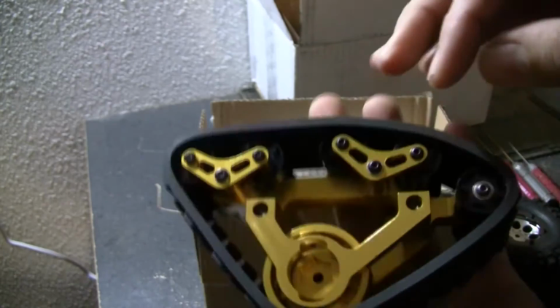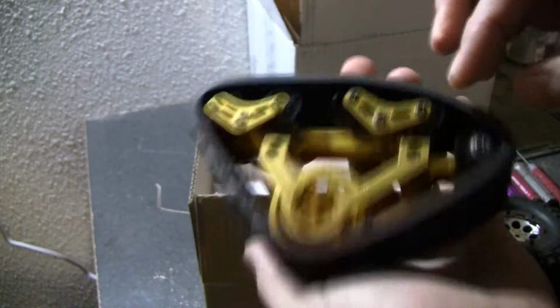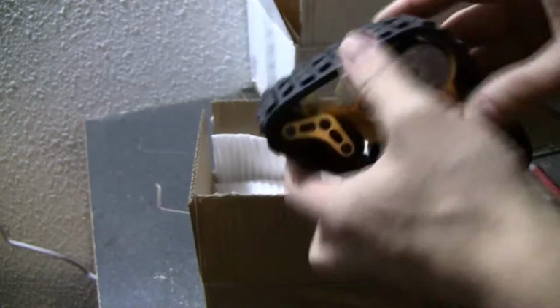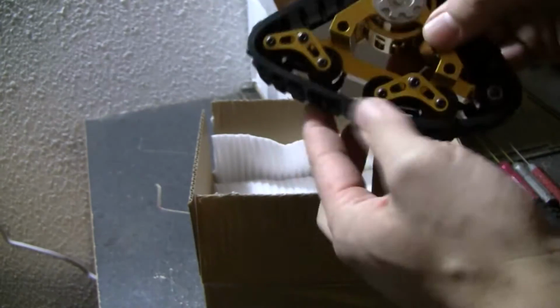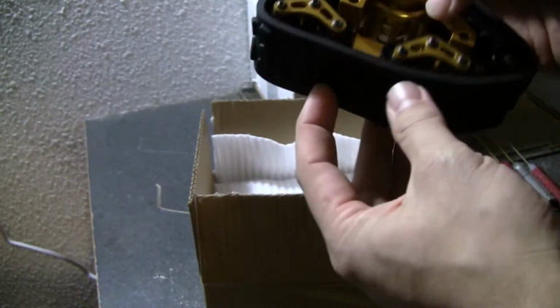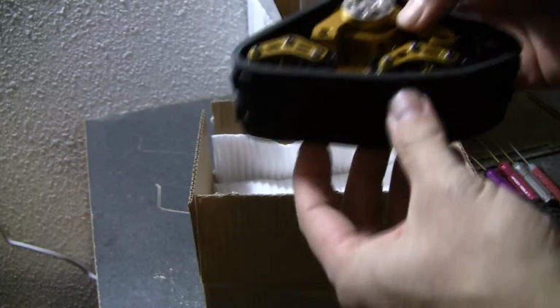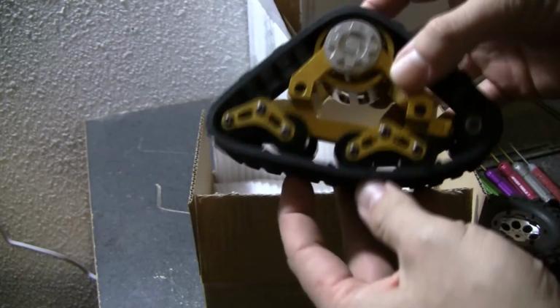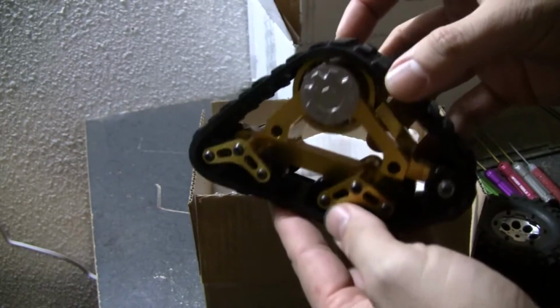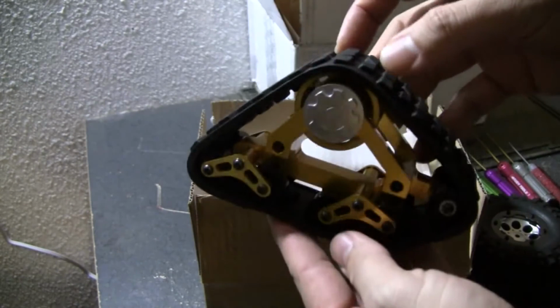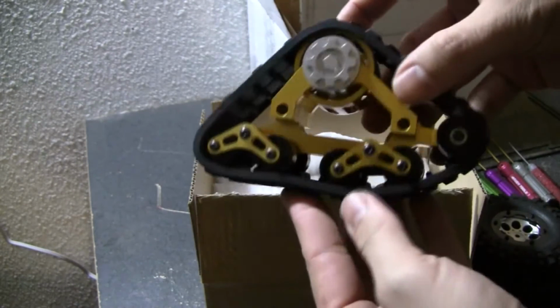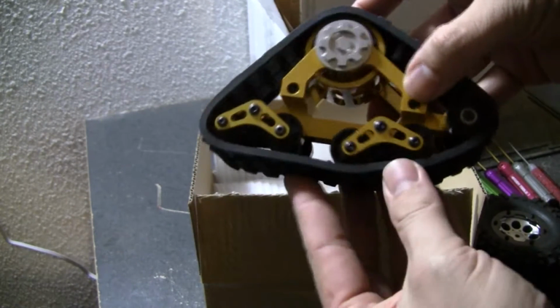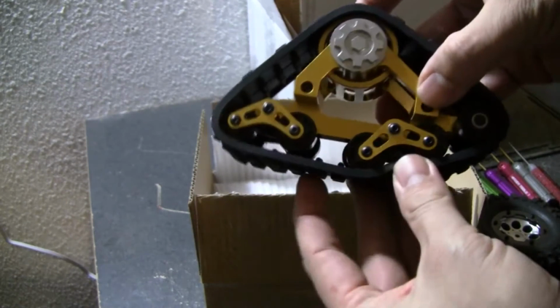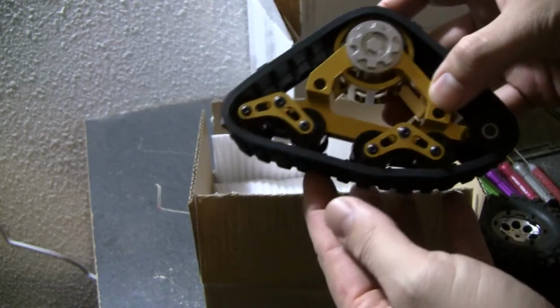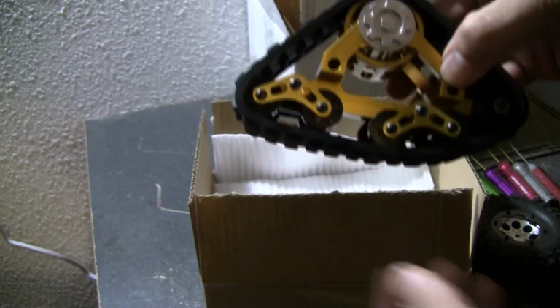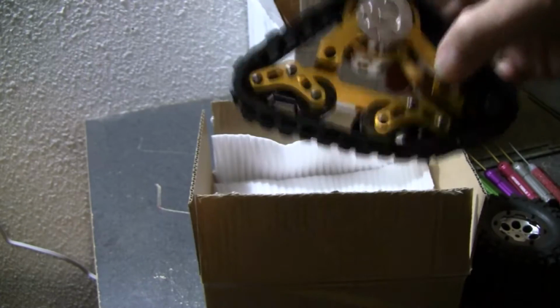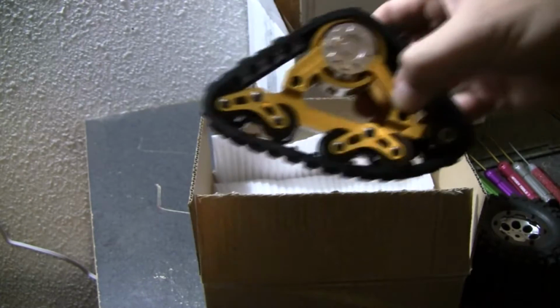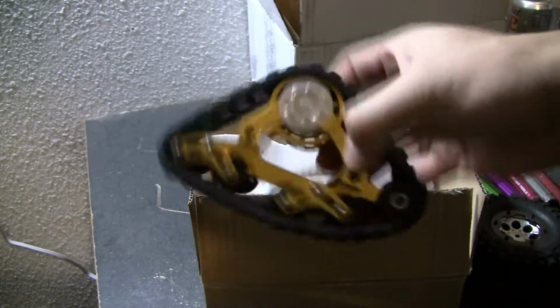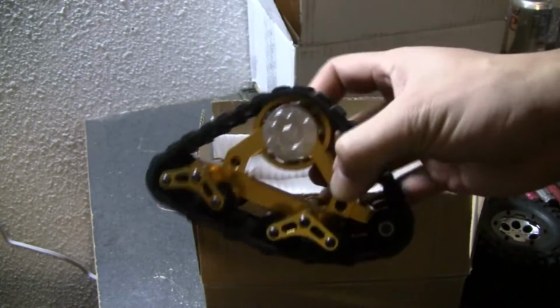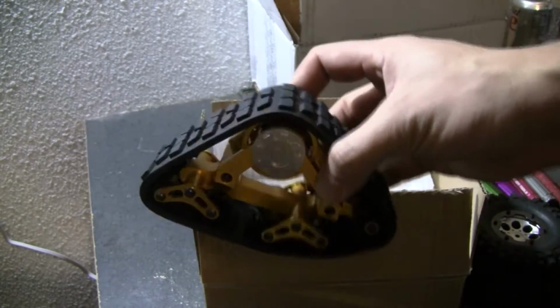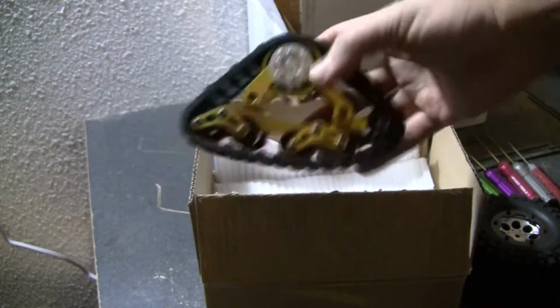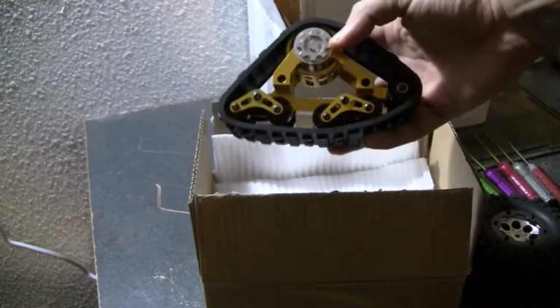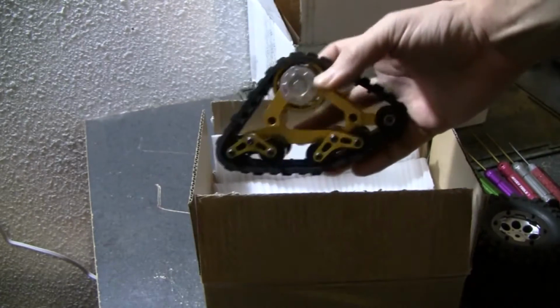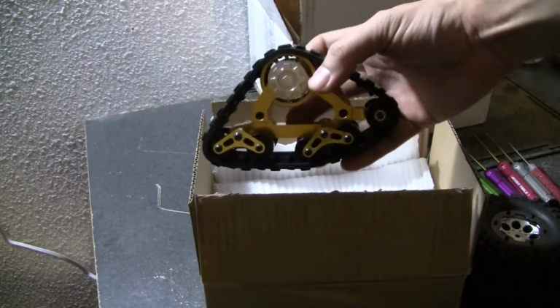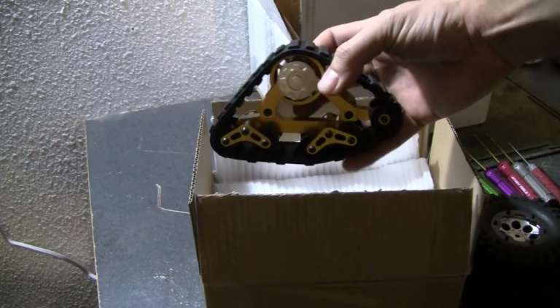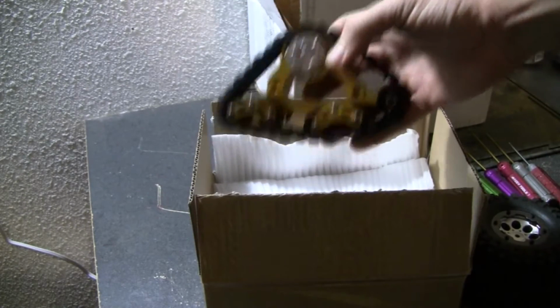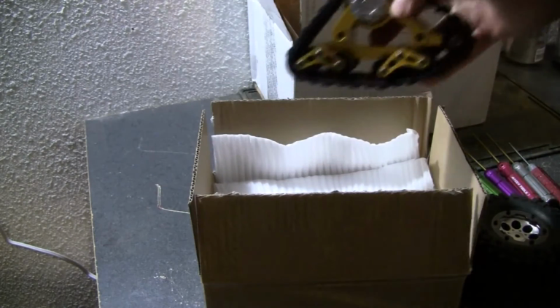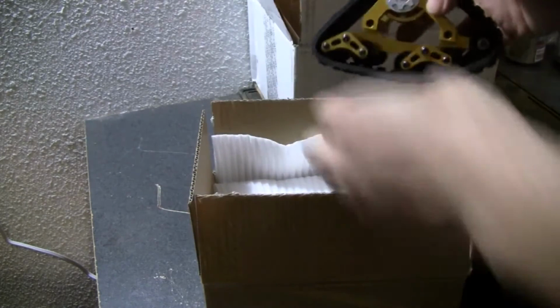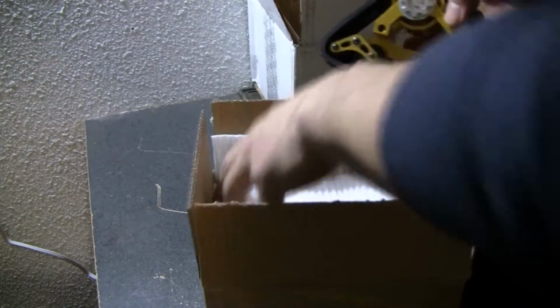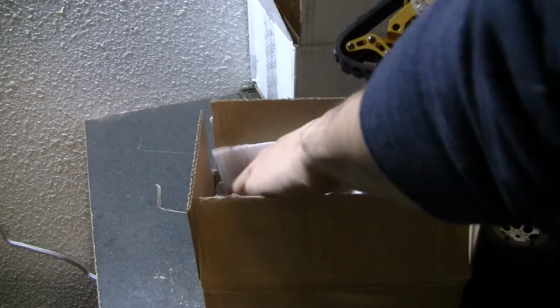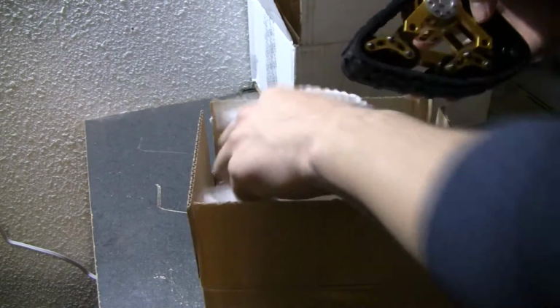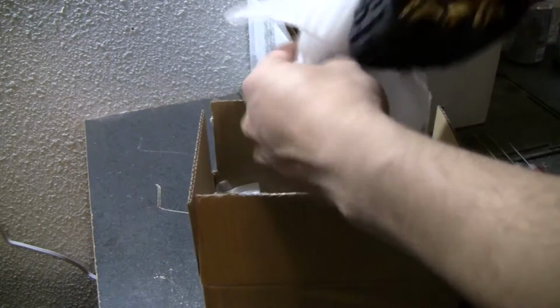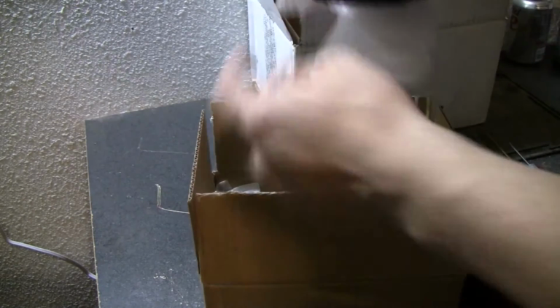When I got these things, they are really, really sweet. I didn't think they were going to be this big. This is how they come, actually, in the box.